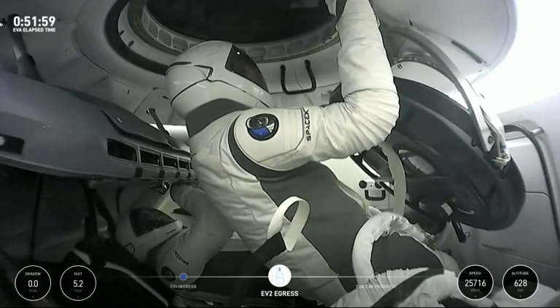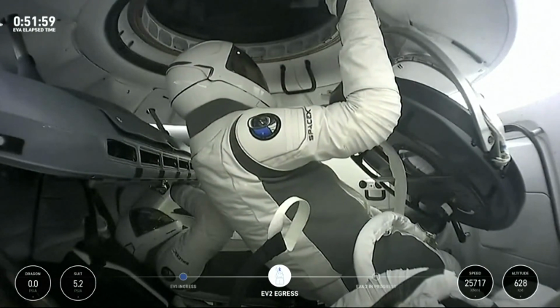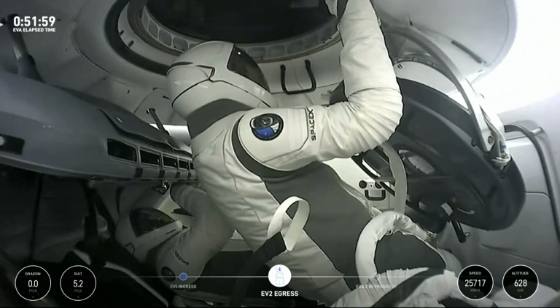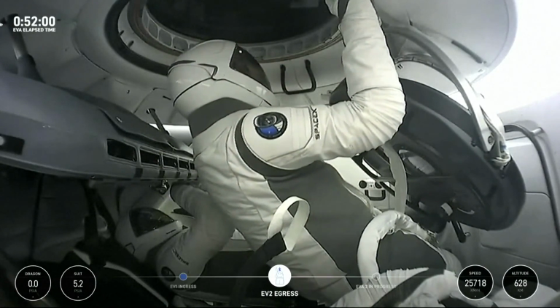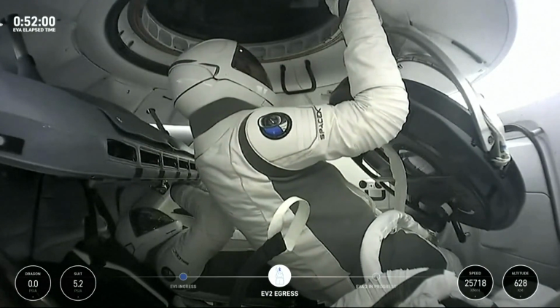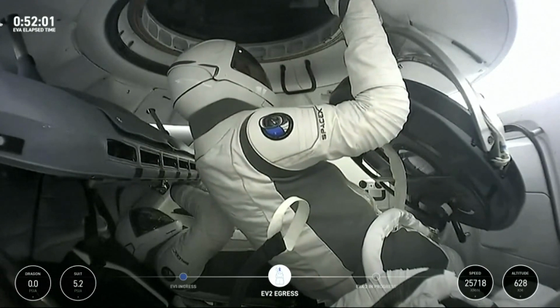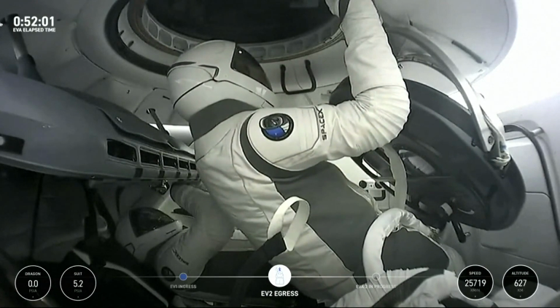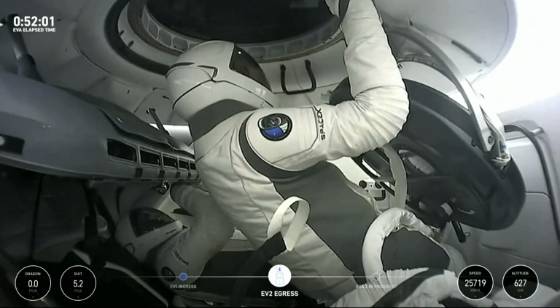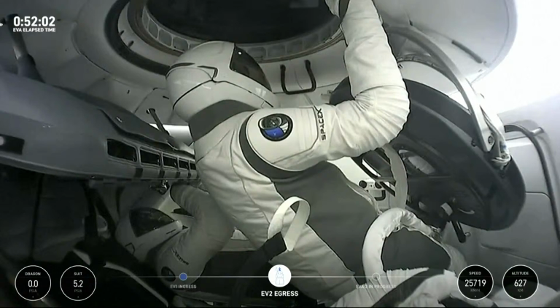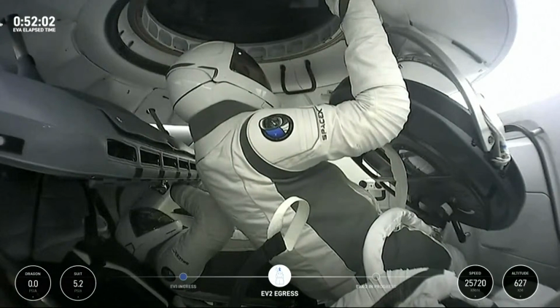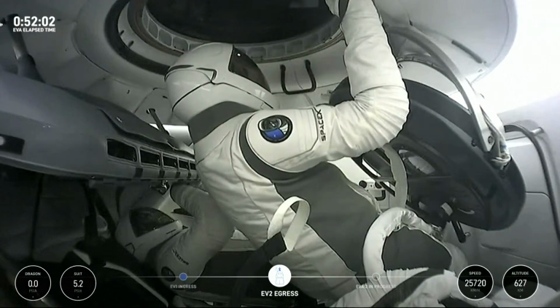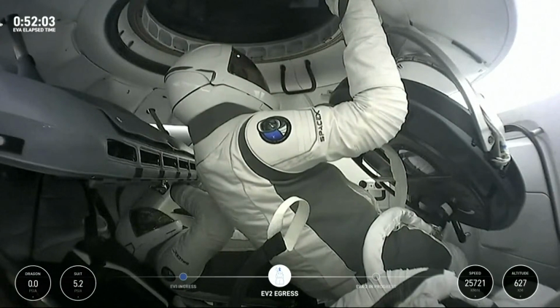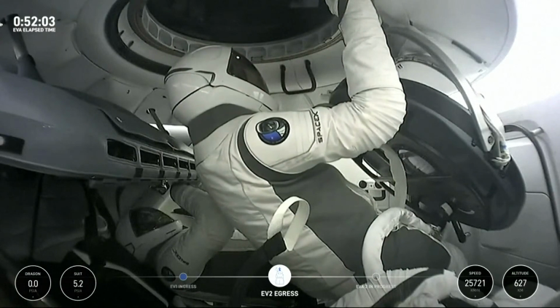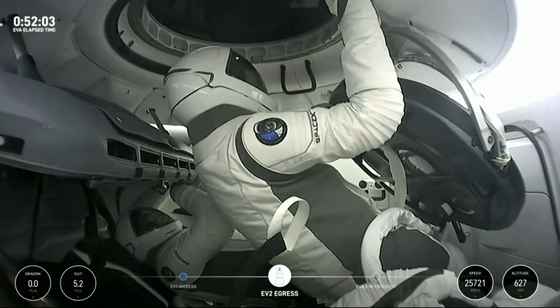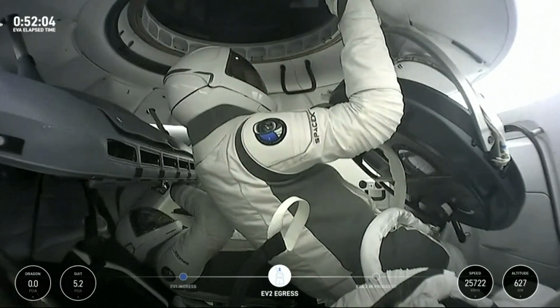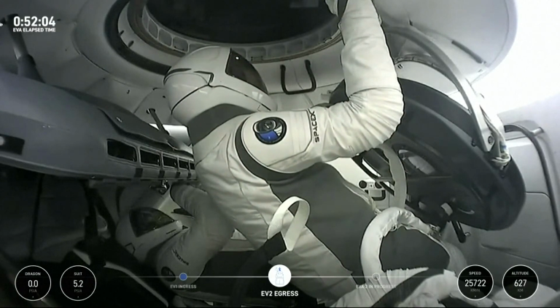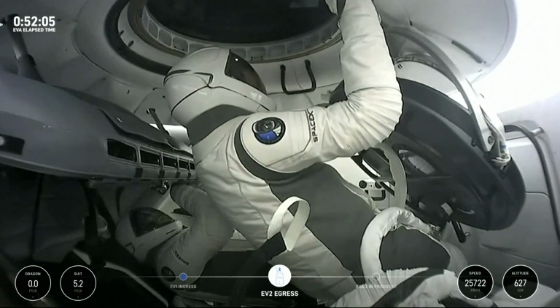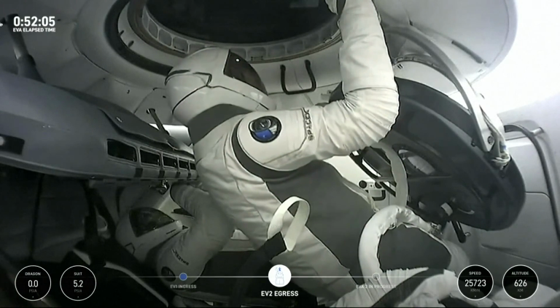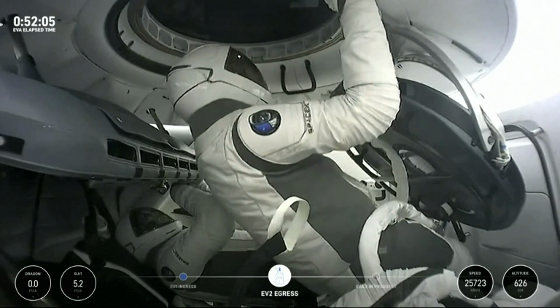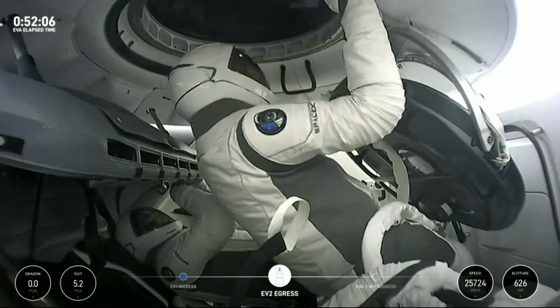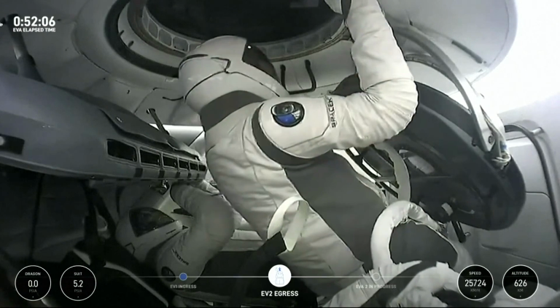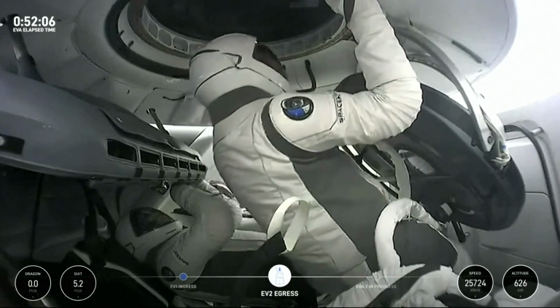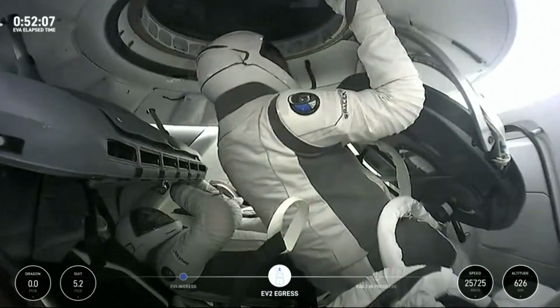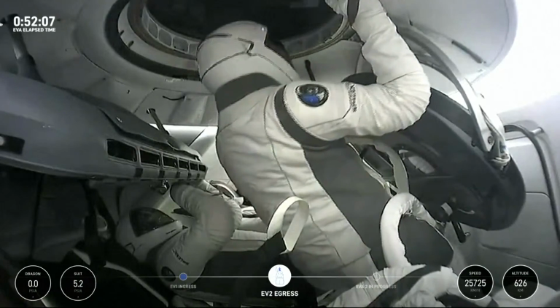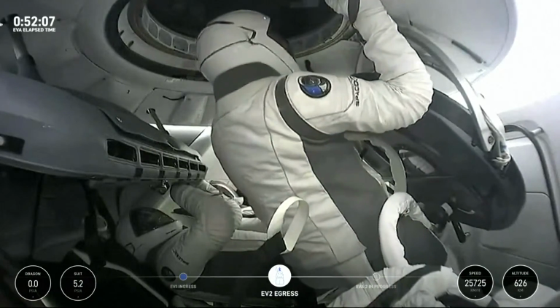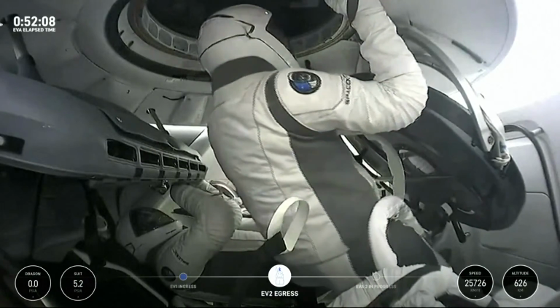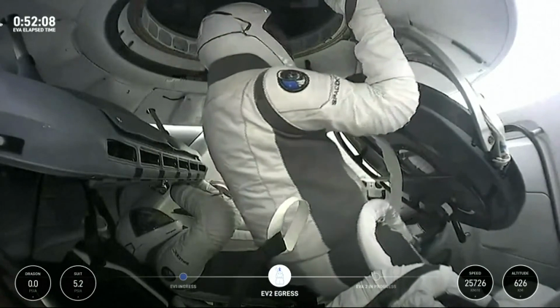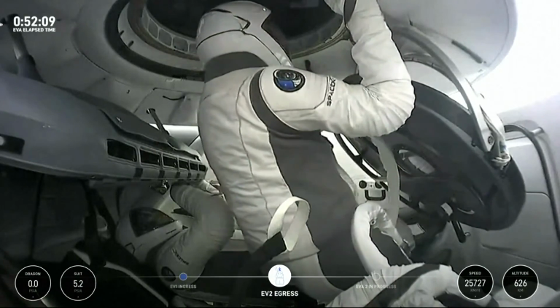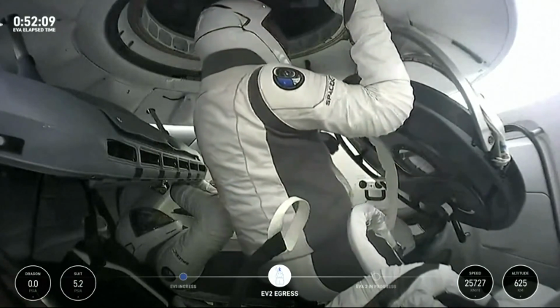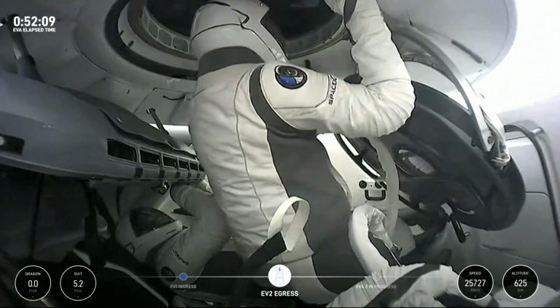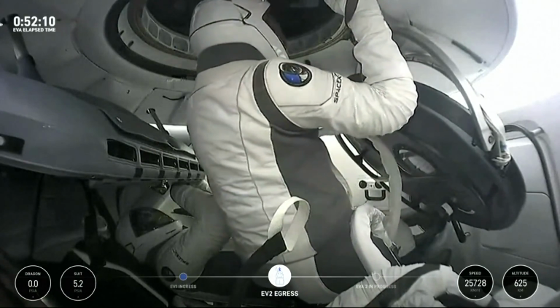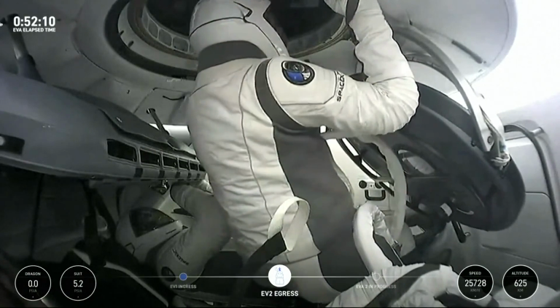EV2 is proceeding with egress. Super exciting to see this — our fellow SpaceX-er. Sarah Gillis now about to make her spacewalk.